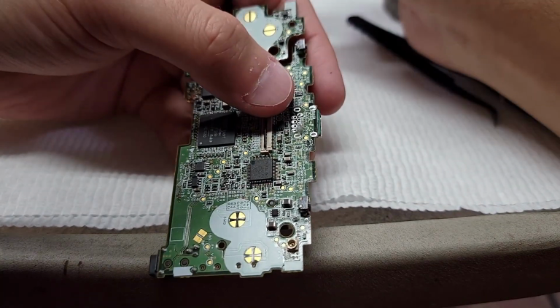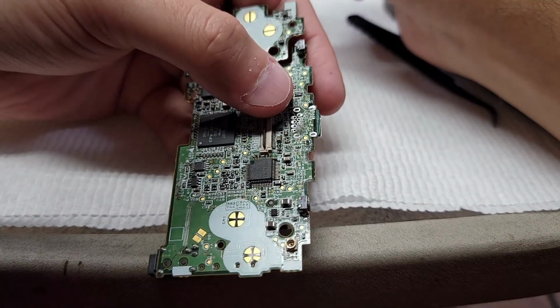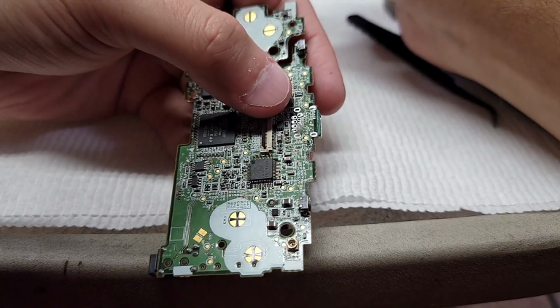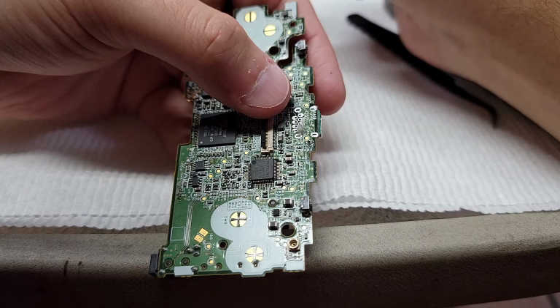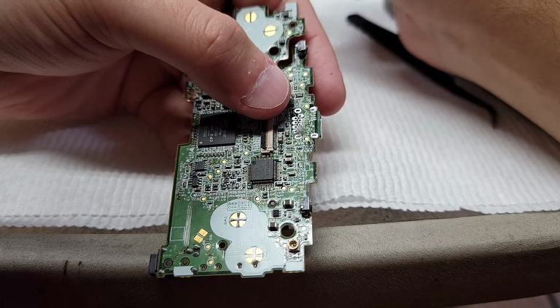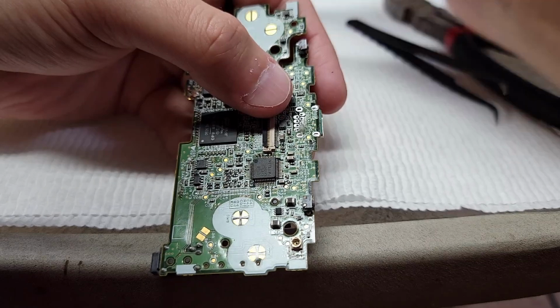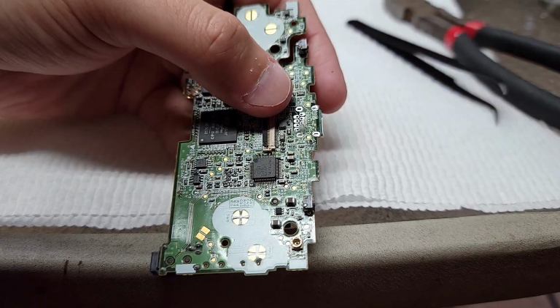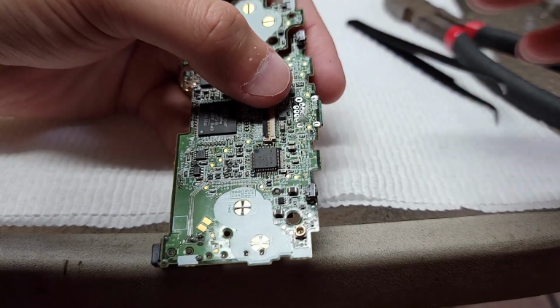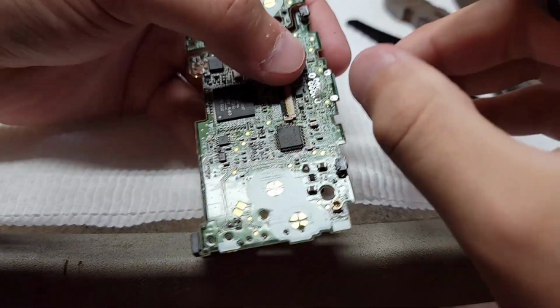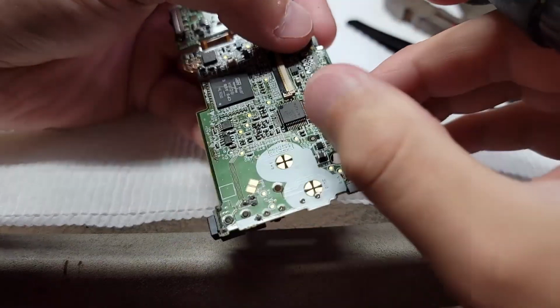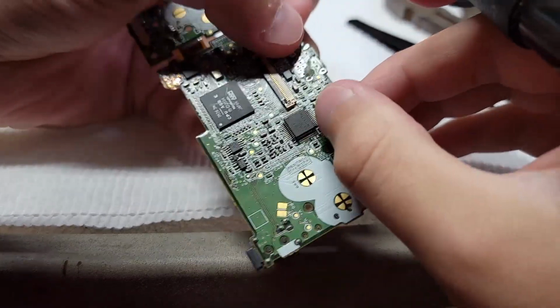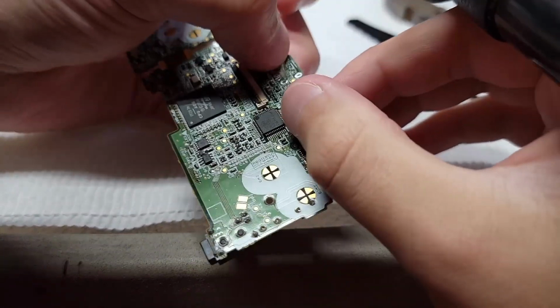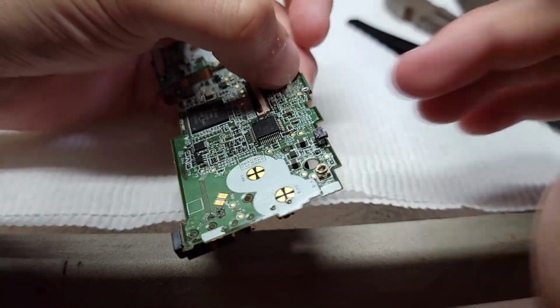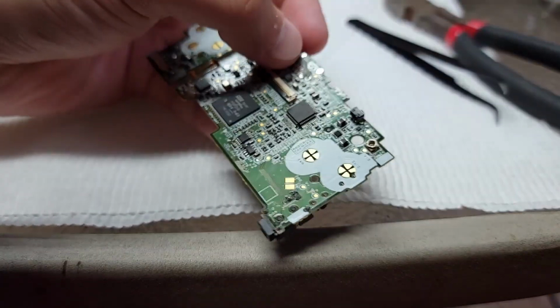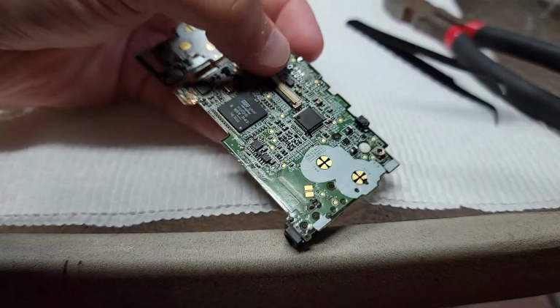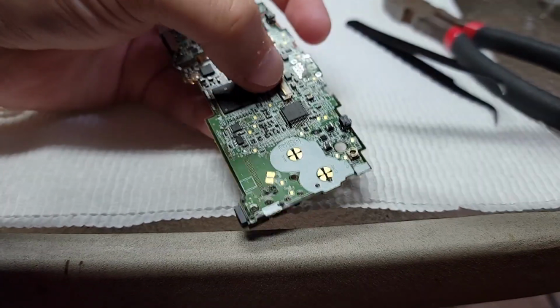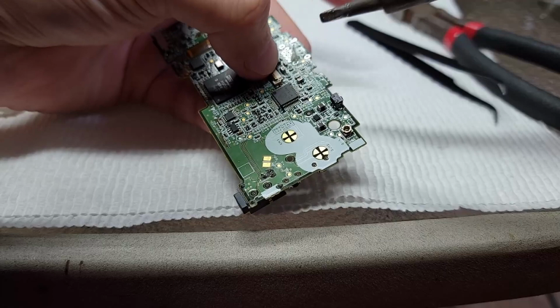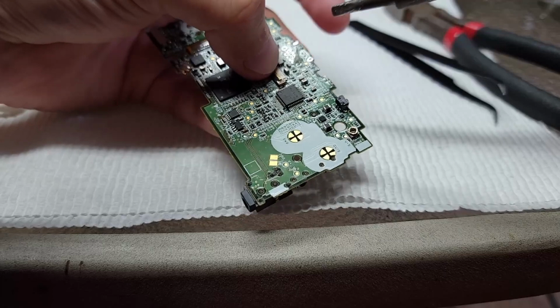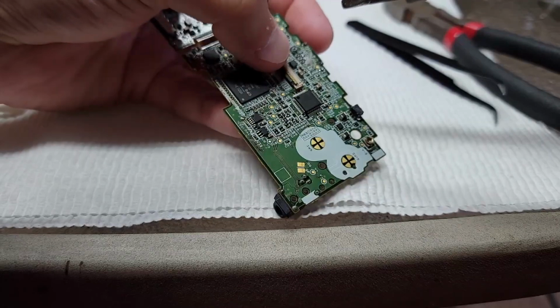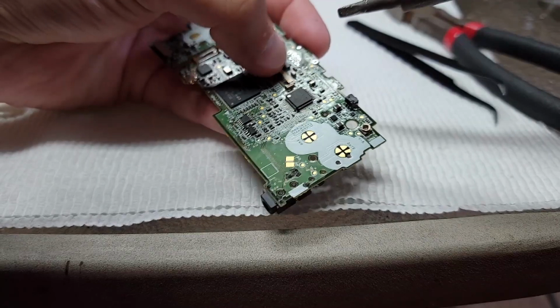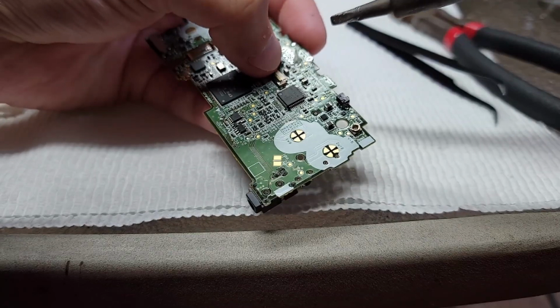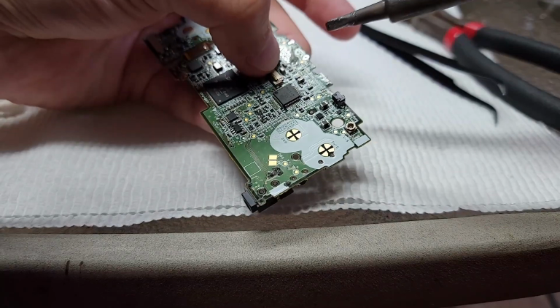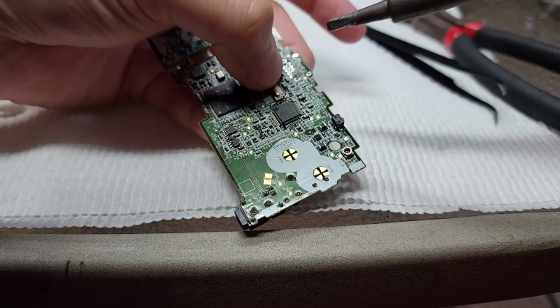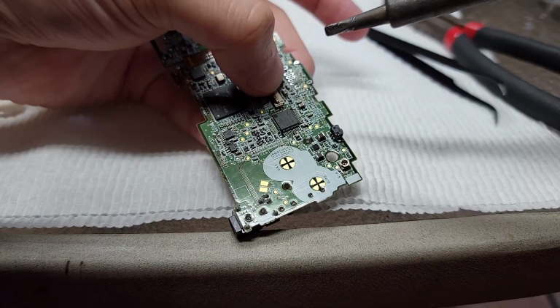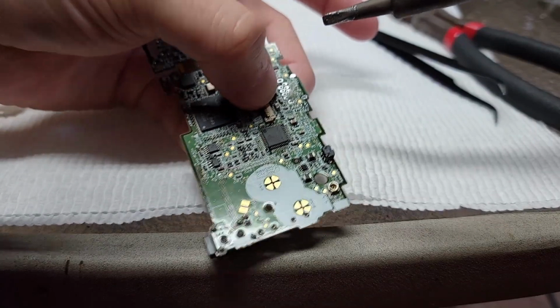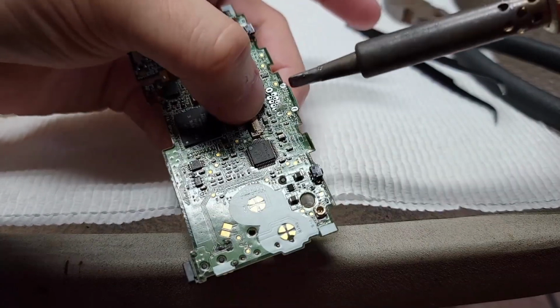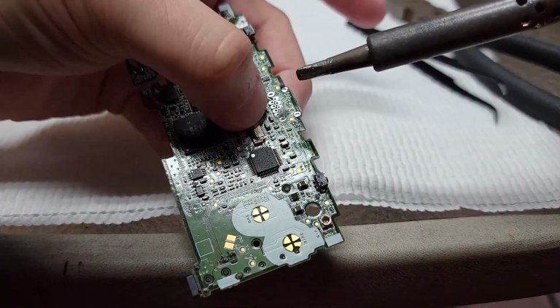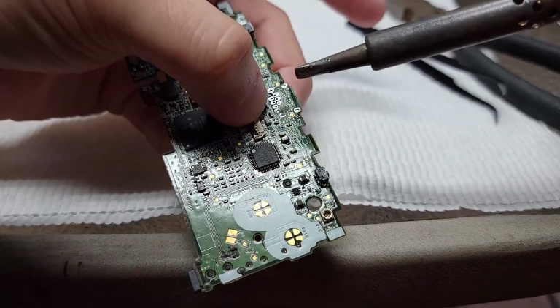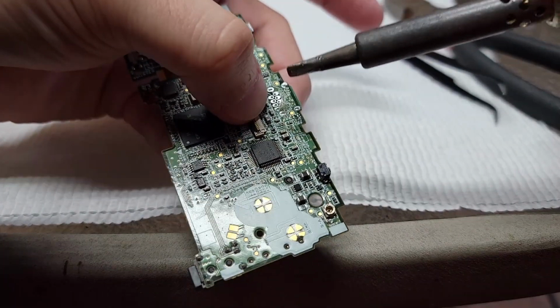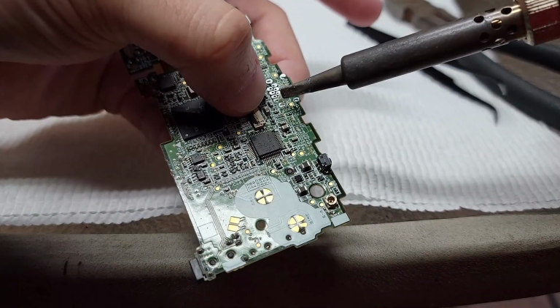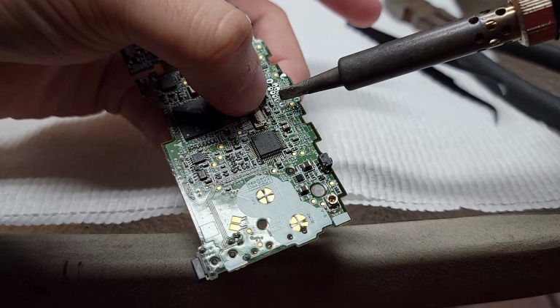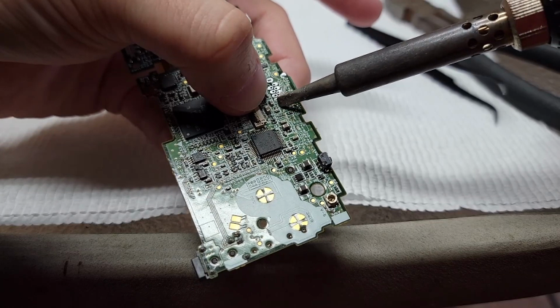With this updated adapter, I've attached two resistors so that you can charge your micro using any USB-C cable. It has been tested and it works.